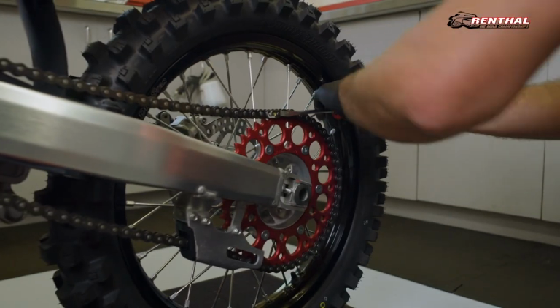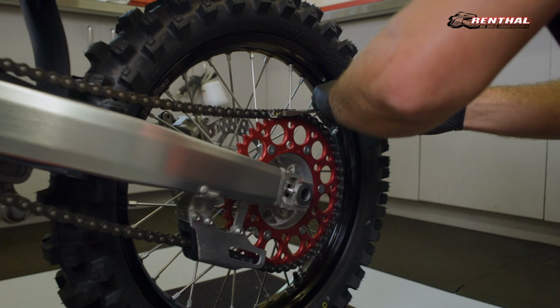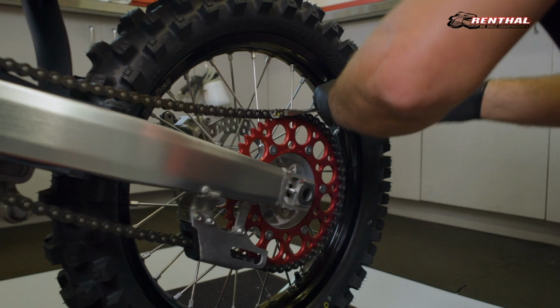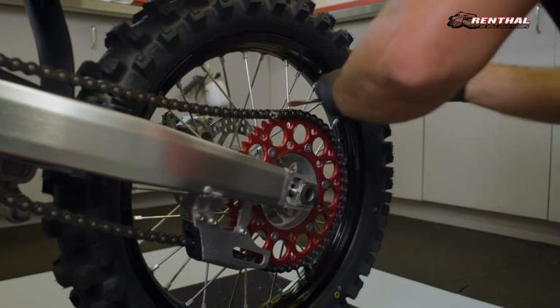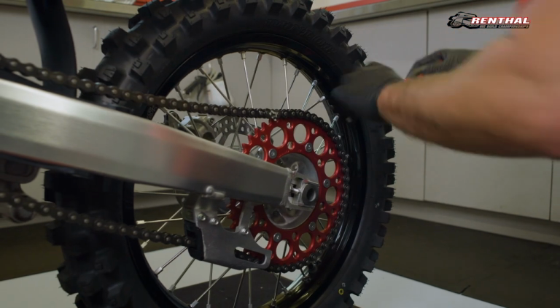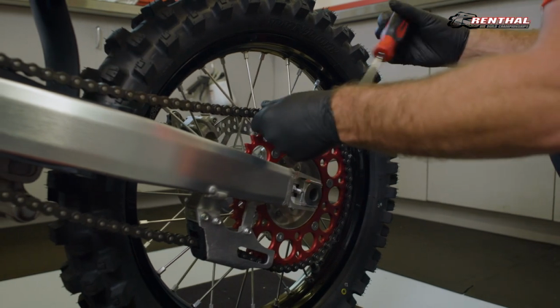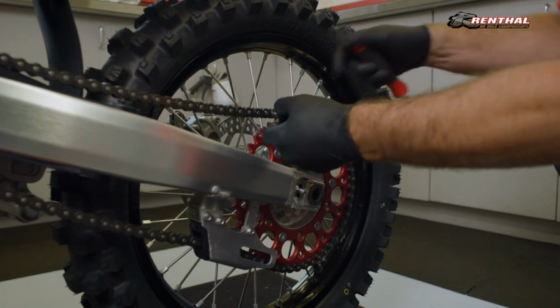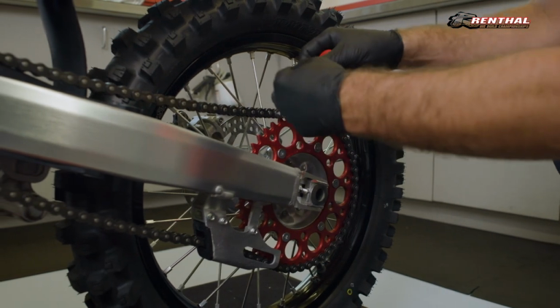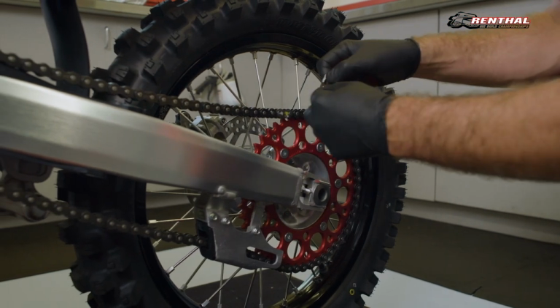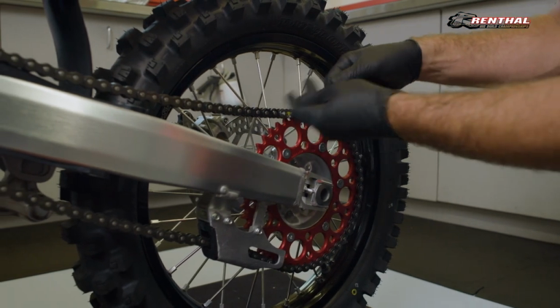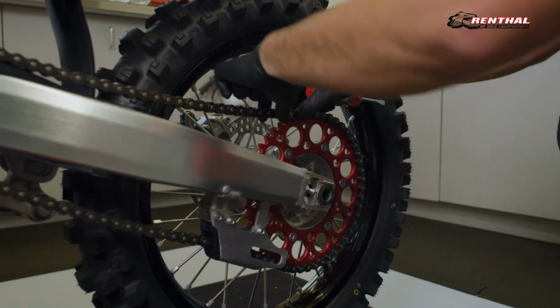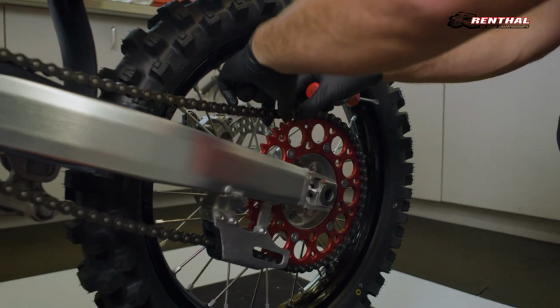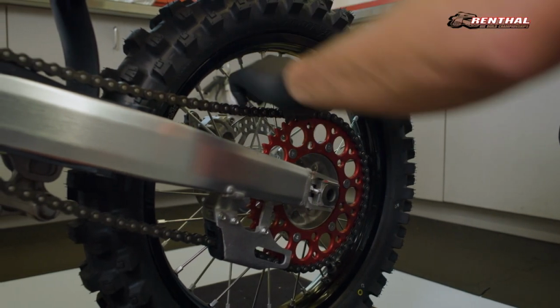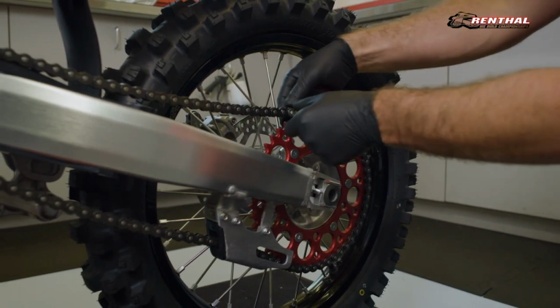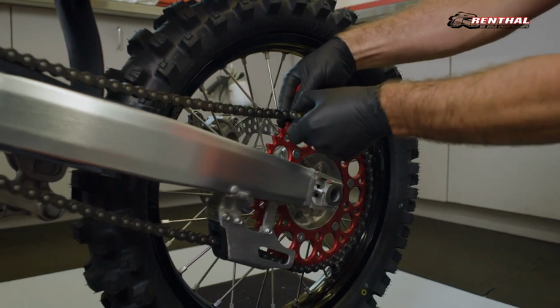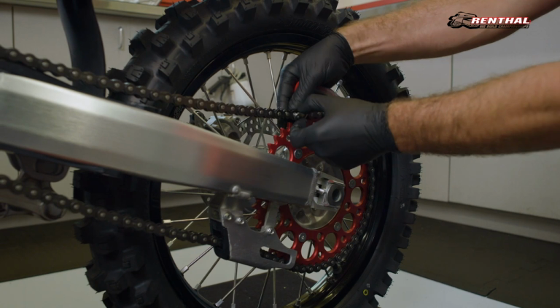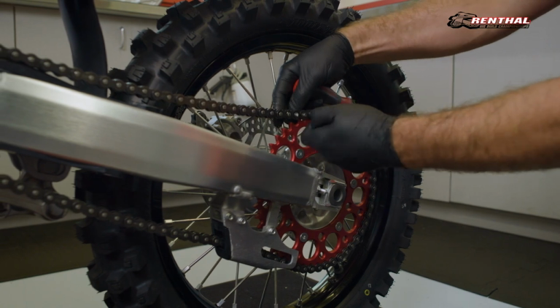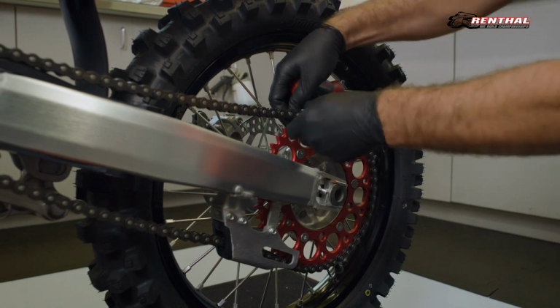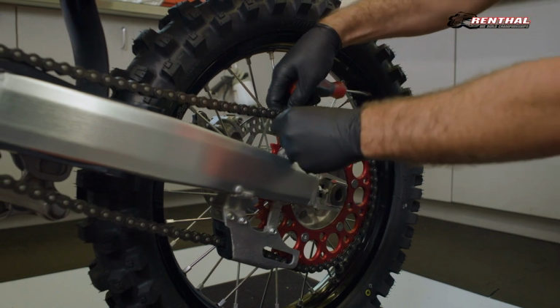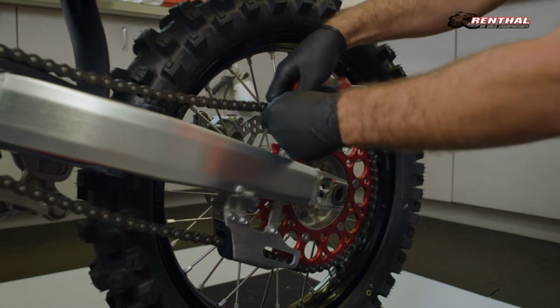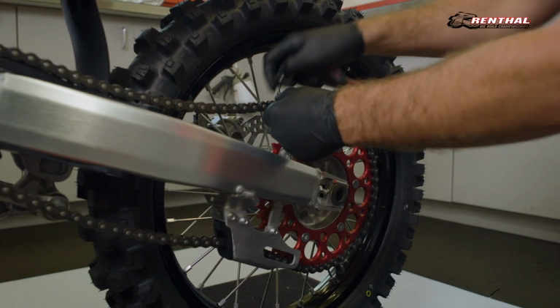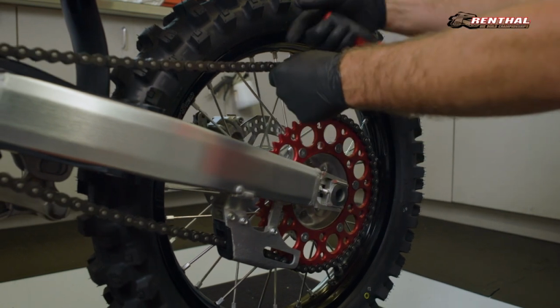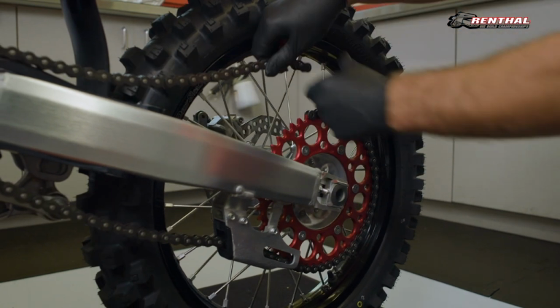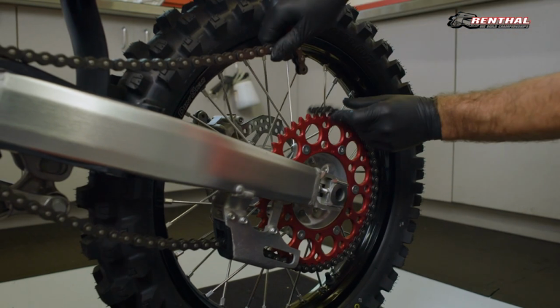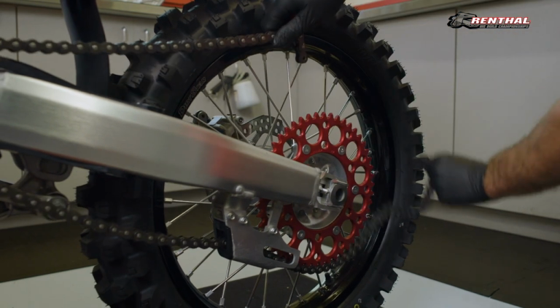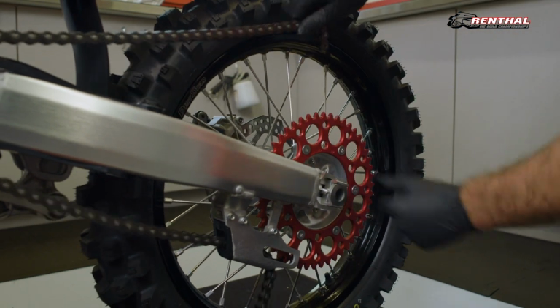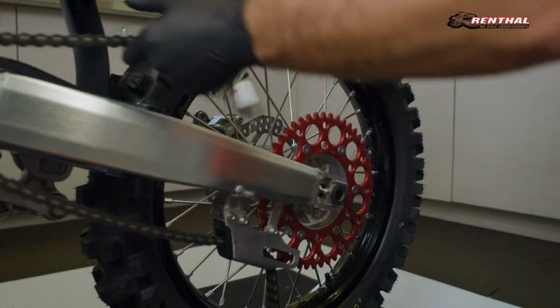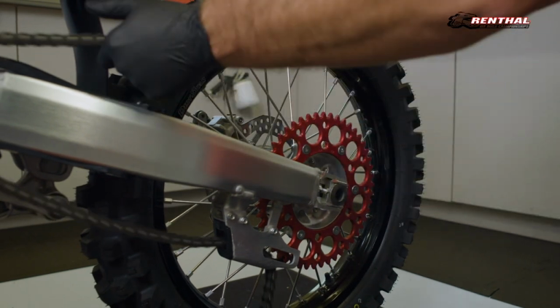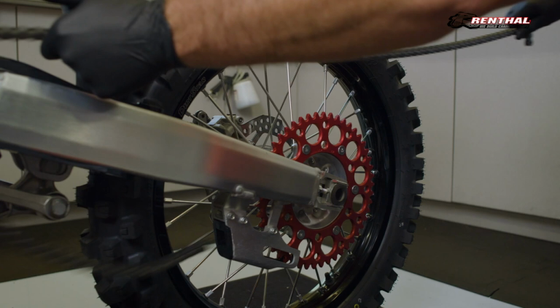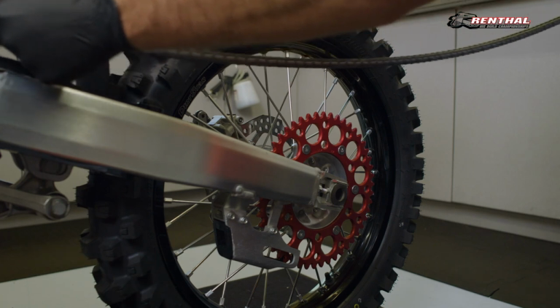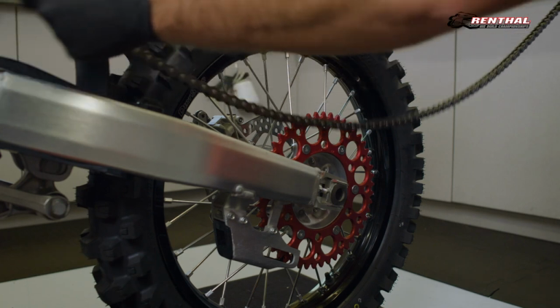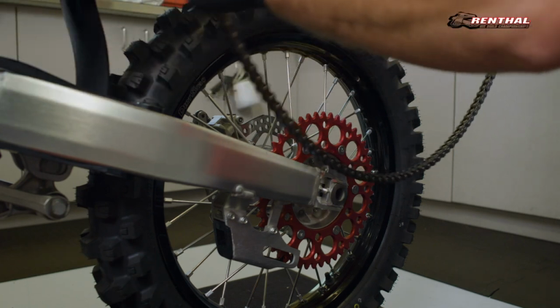Begin by removing your current chain. You first want to remove the master clip by using a flat blade screwdriver, or in some cases a set of pliers. After the circlip has been removed, remove your connecting link and remove the chain.